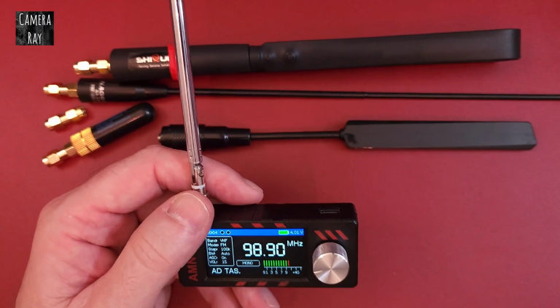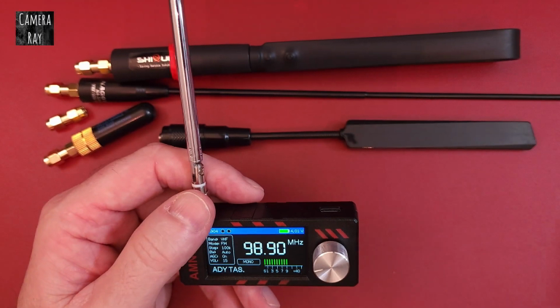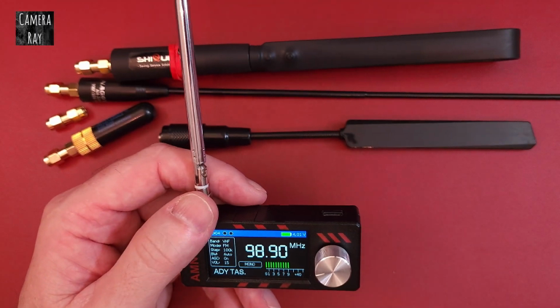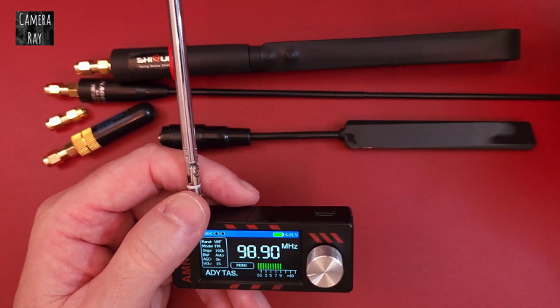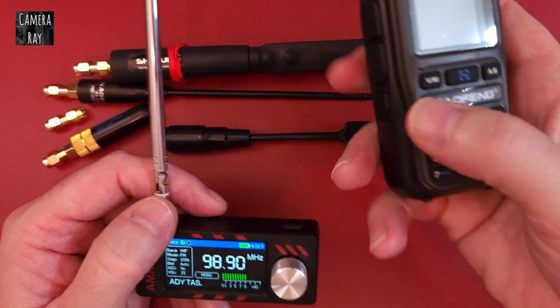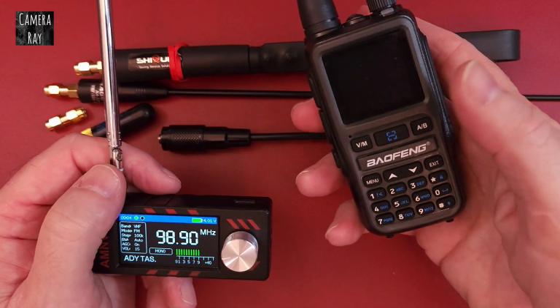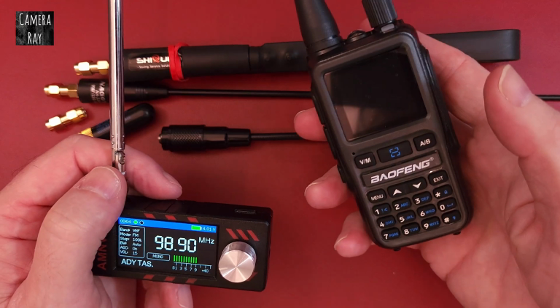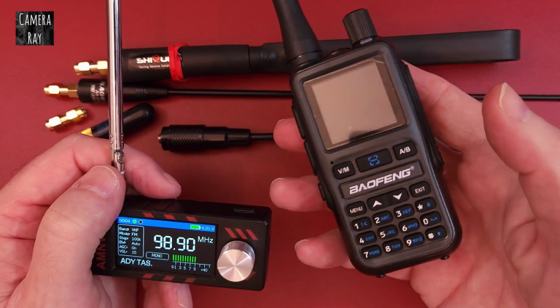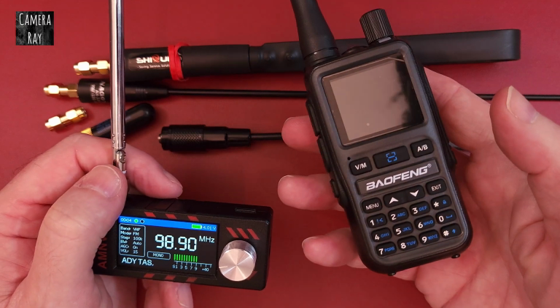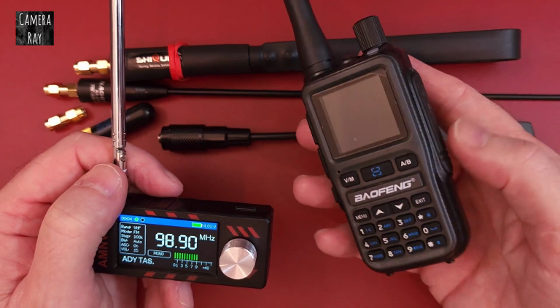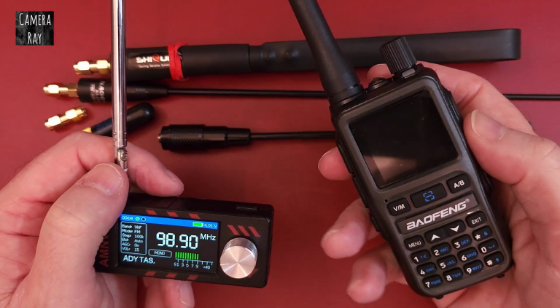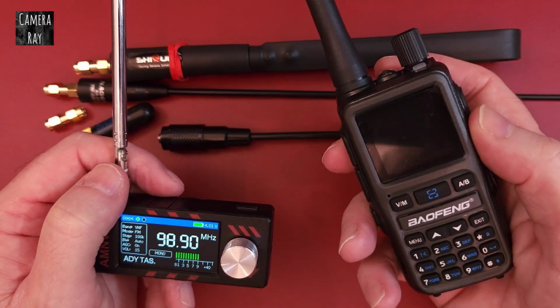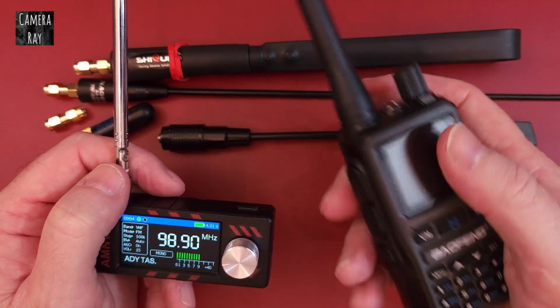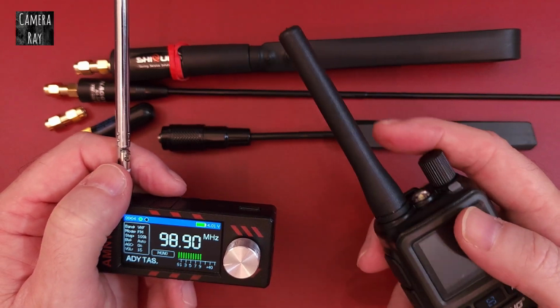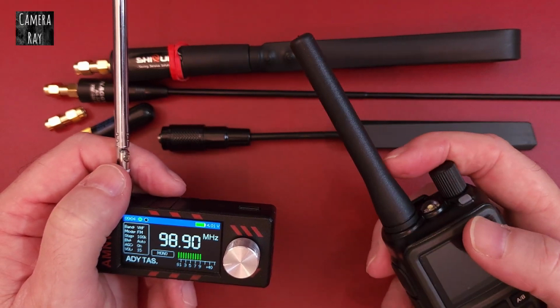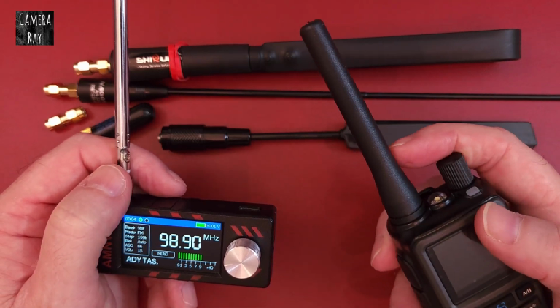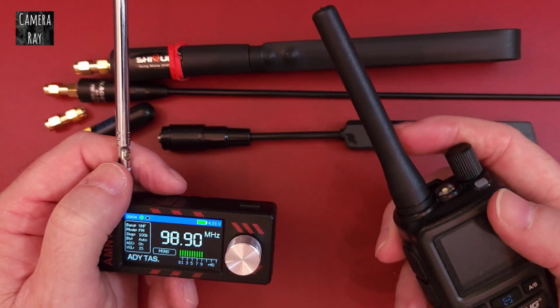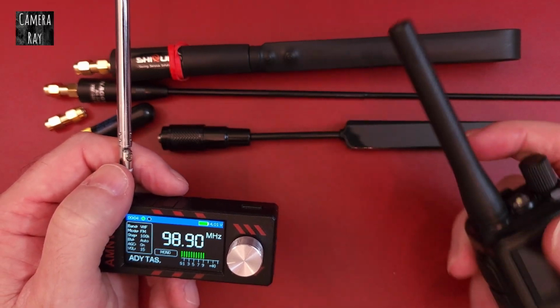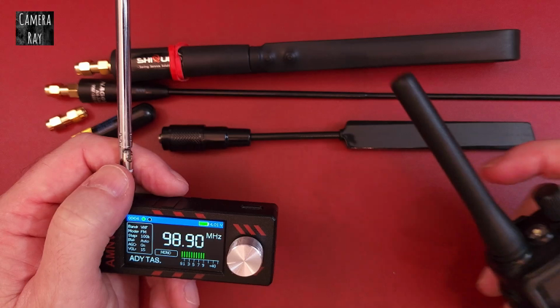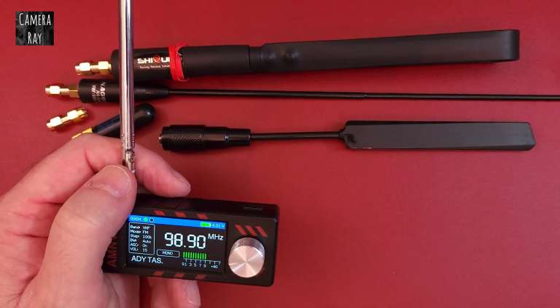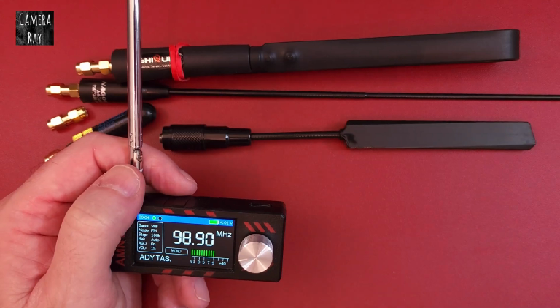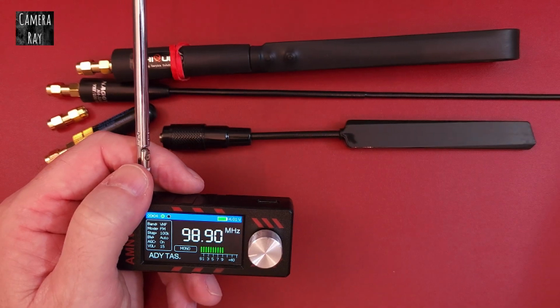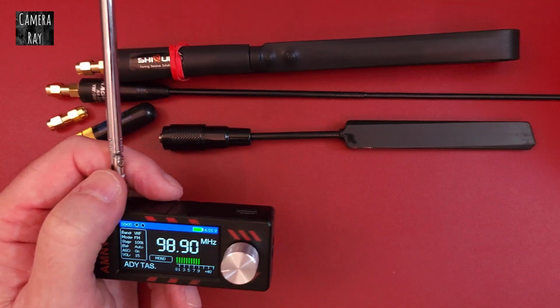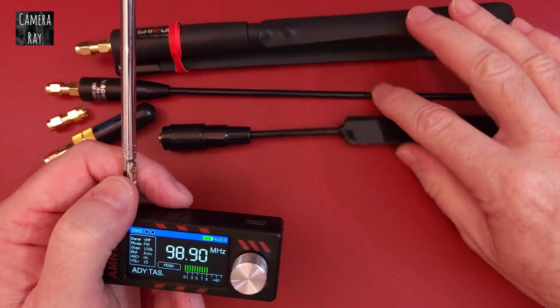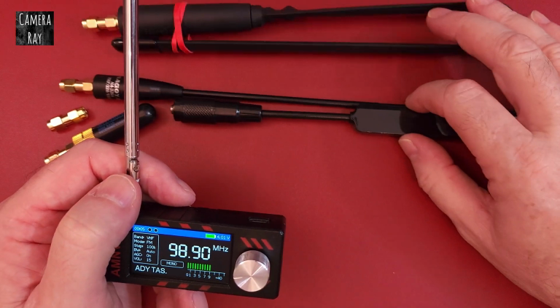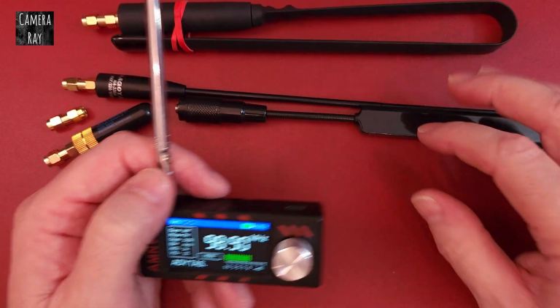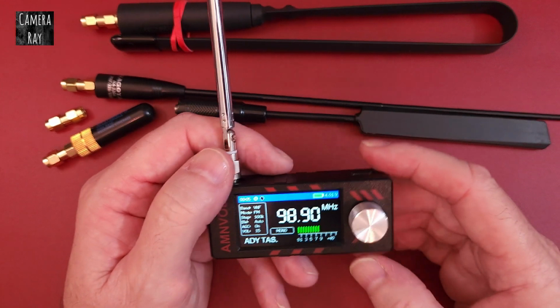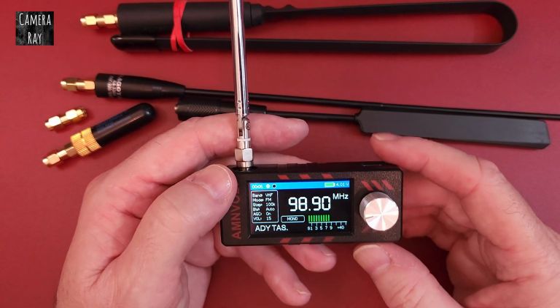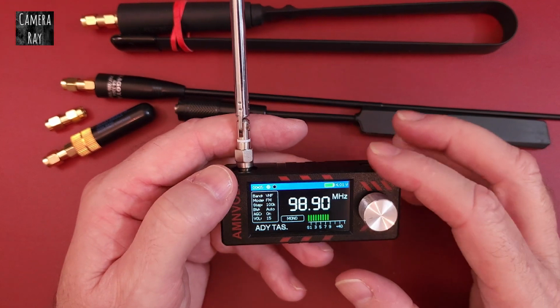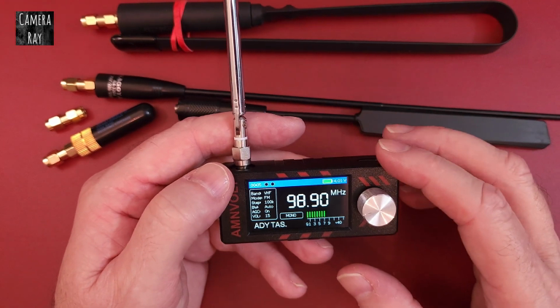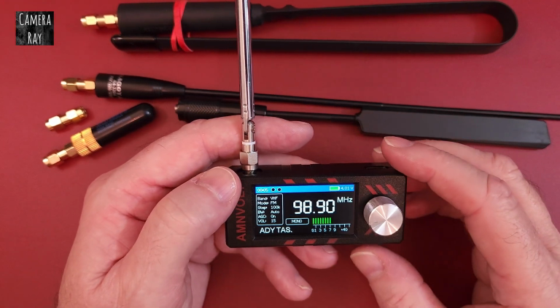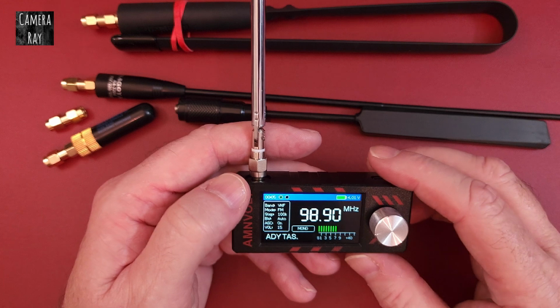But if you have a lot of ham radios — these little Baofeng, TID radio, that type of ham radio — they come with antennas, and most people have a lot of different styles of antennas. You can adapt those to these radios also.